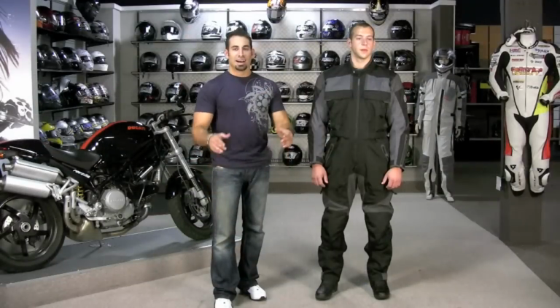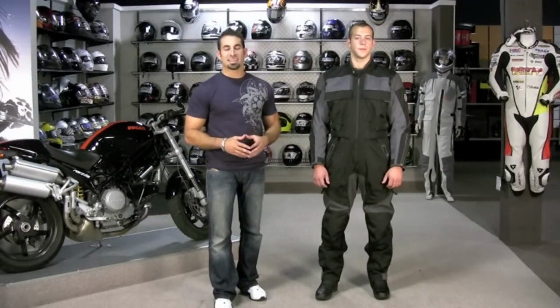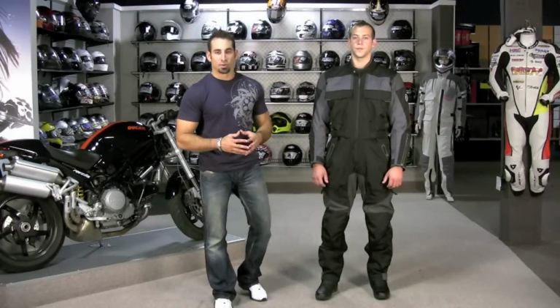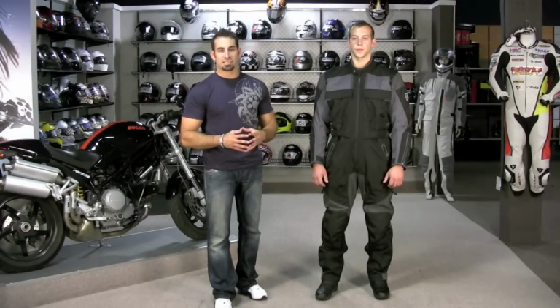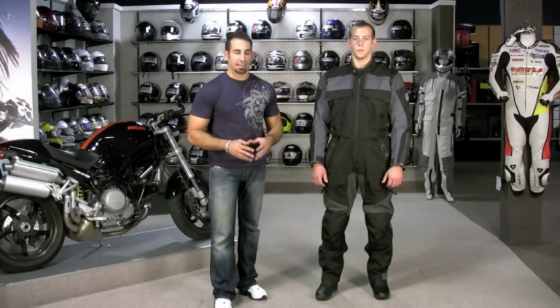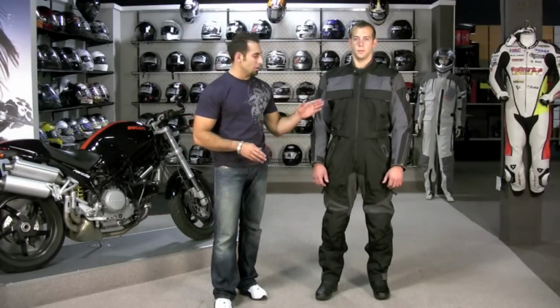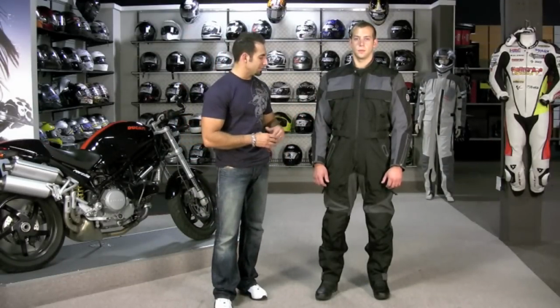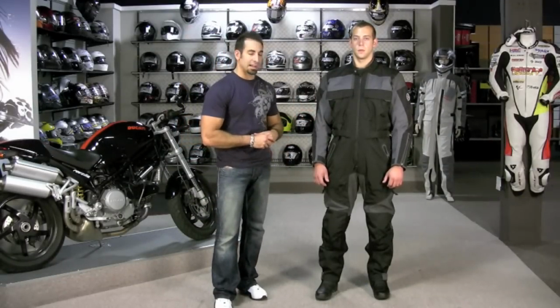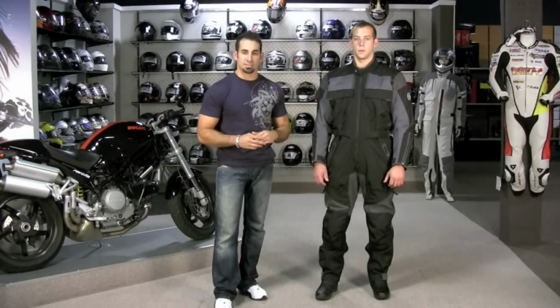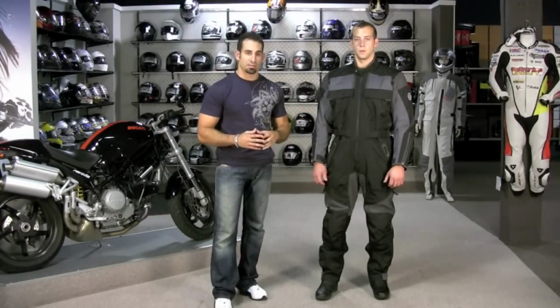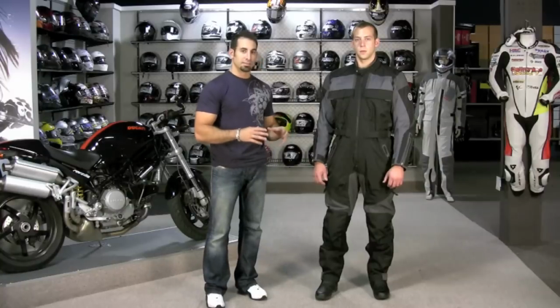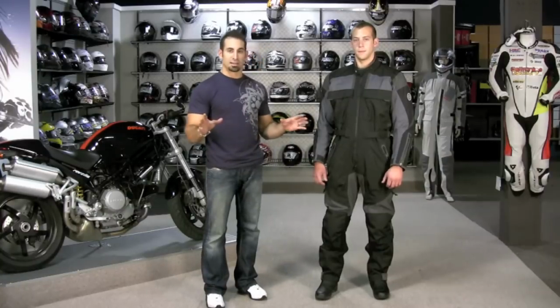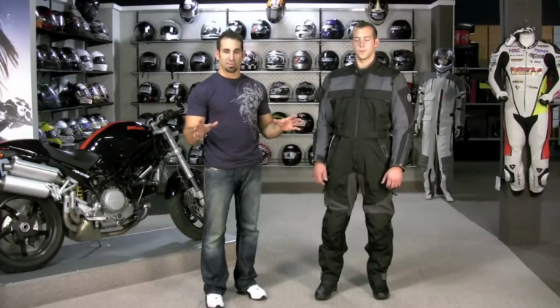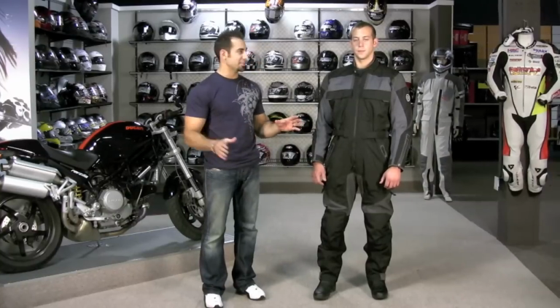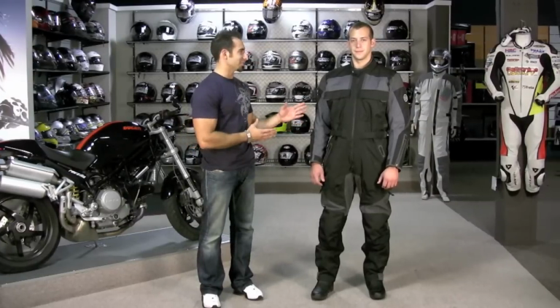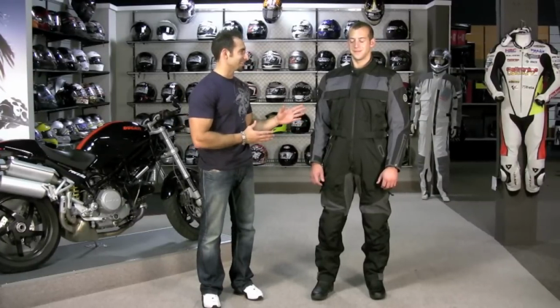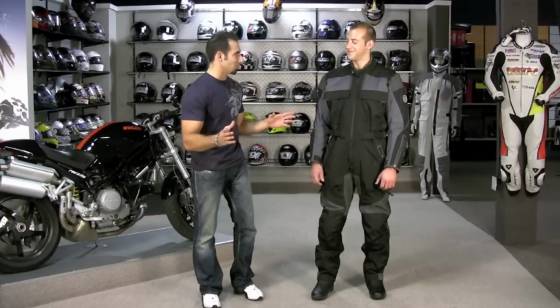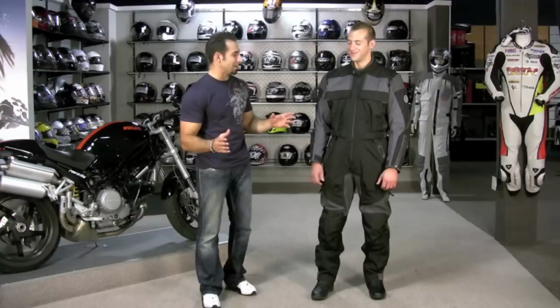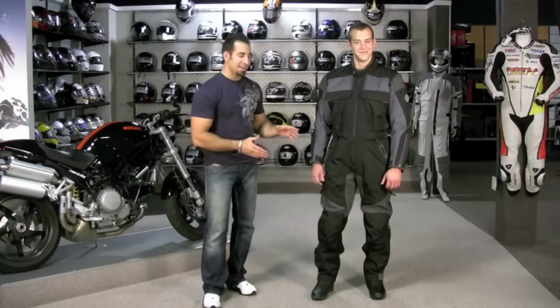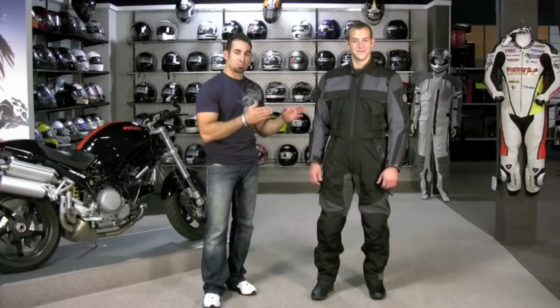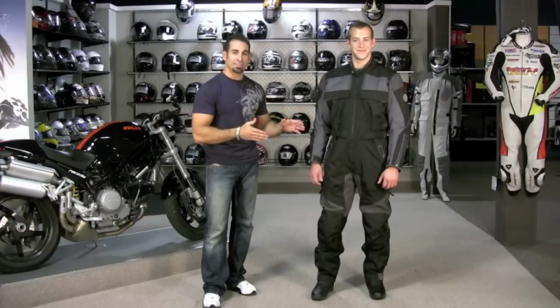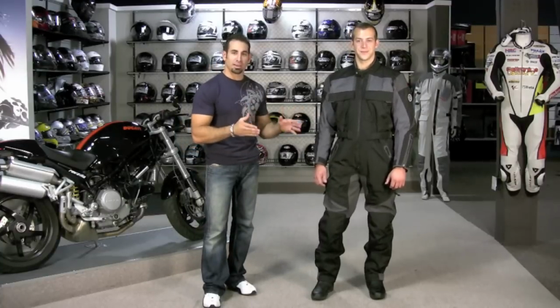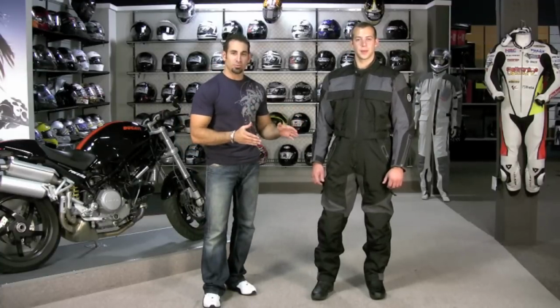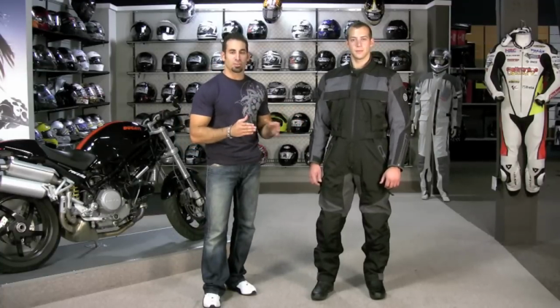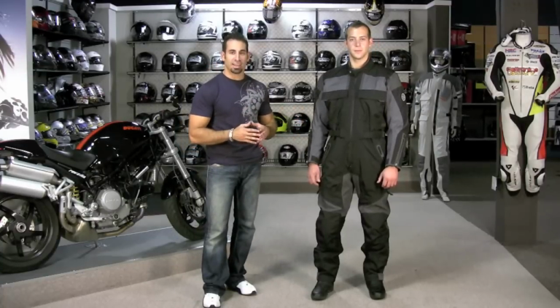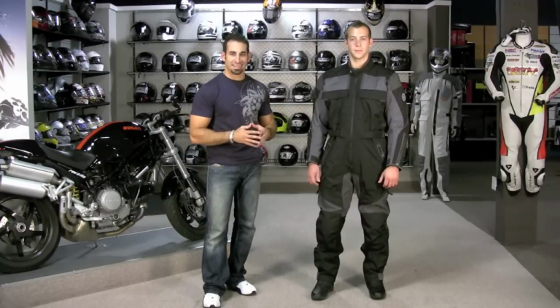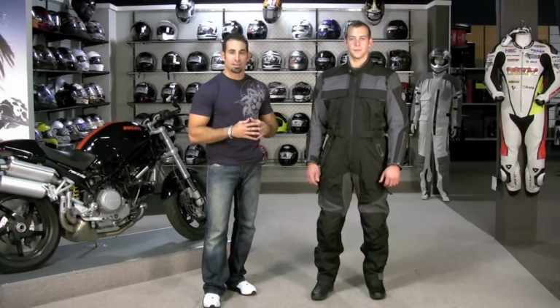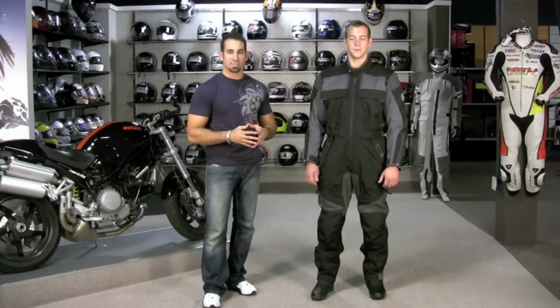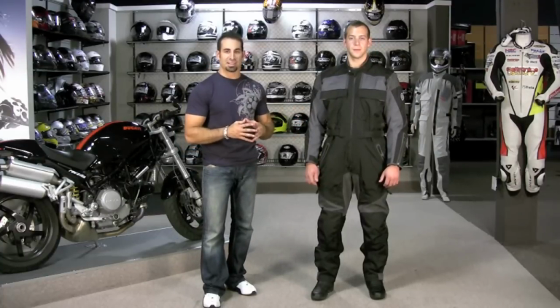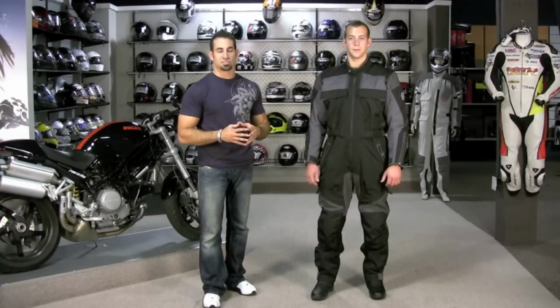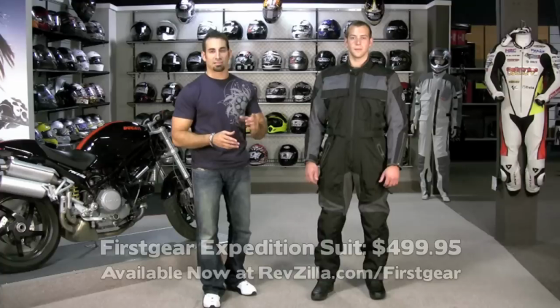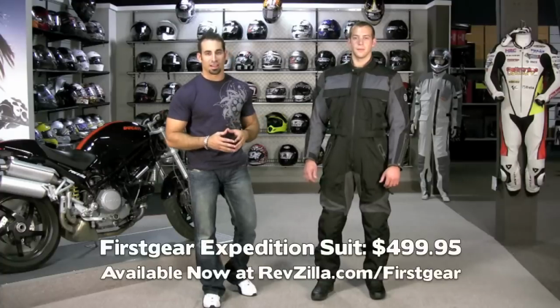Hi, this is Anthony with RevZilla TV, and on my left here I have Chris the Murderer — lock up your women and your children. Sorry Chris, I have to warn them about you. Chris is wearing the brand new for fall 2010 First Gear Expedition suit at $499.